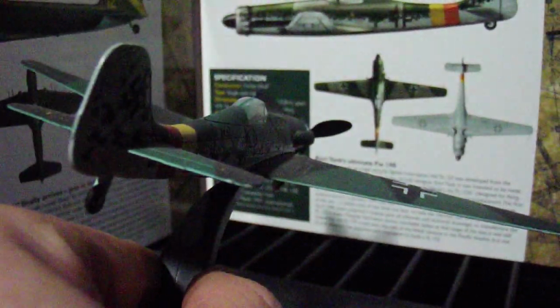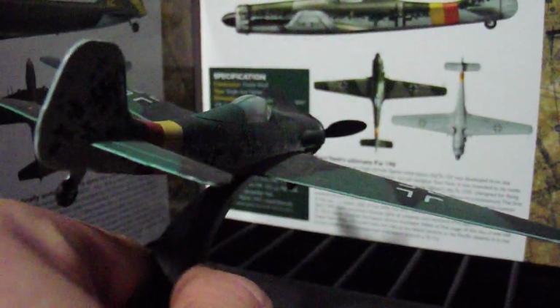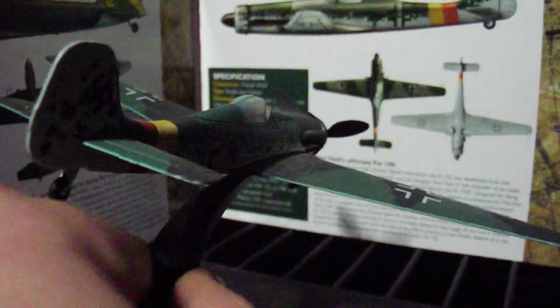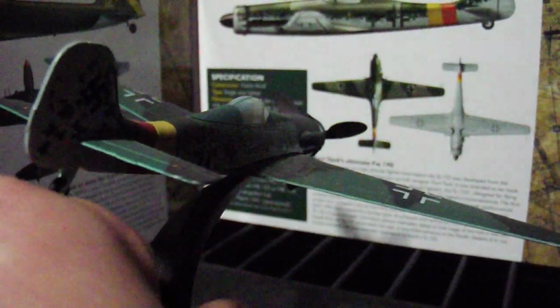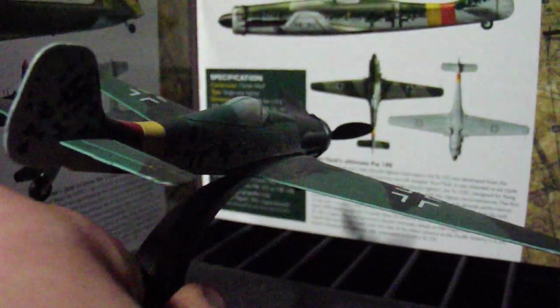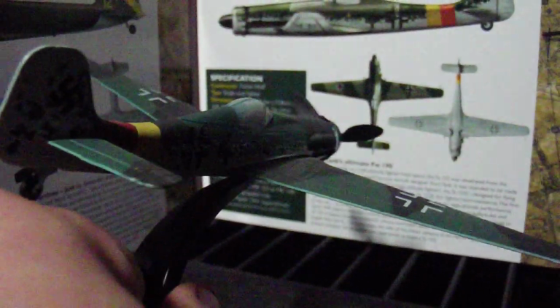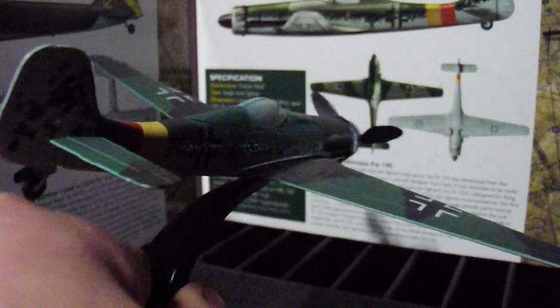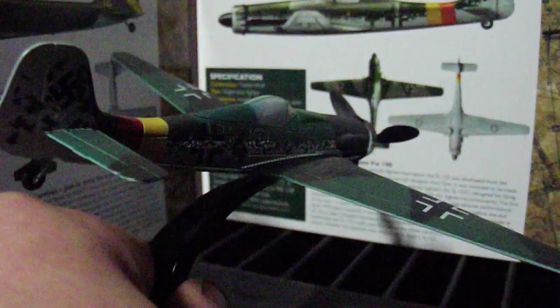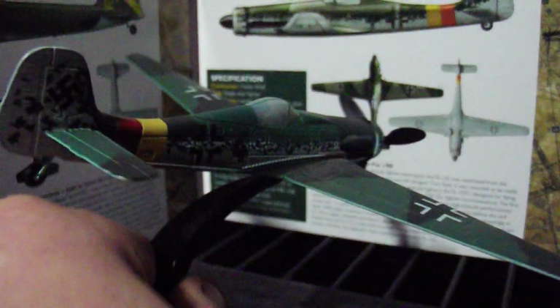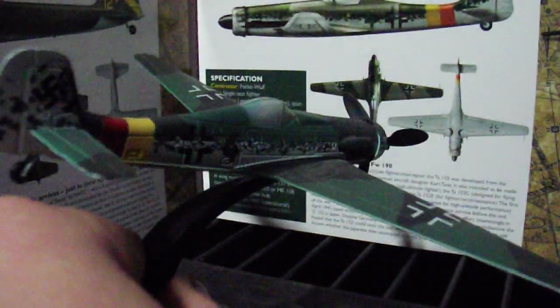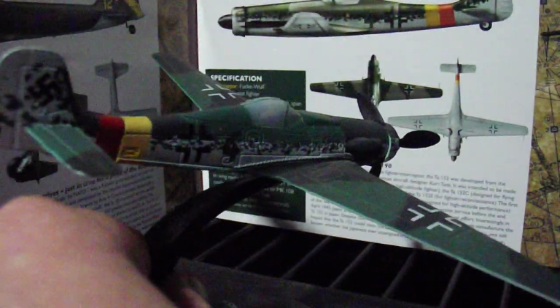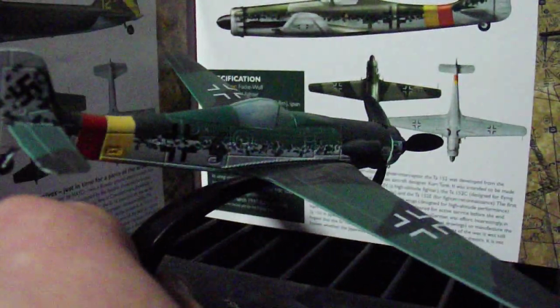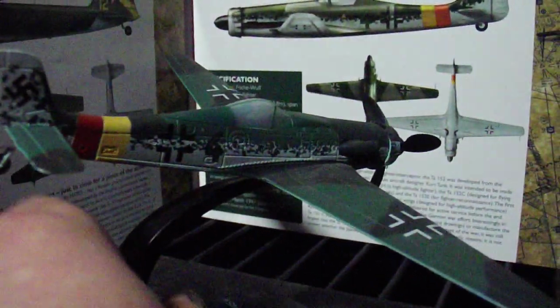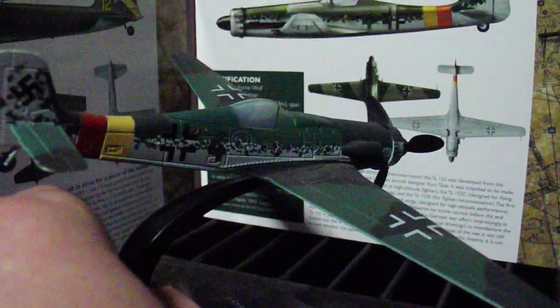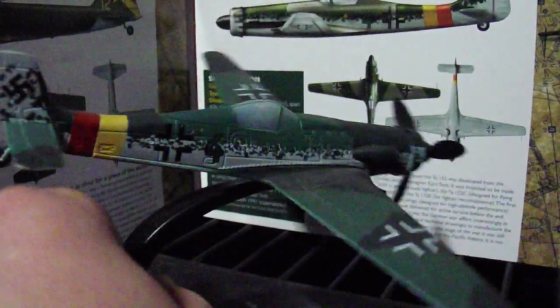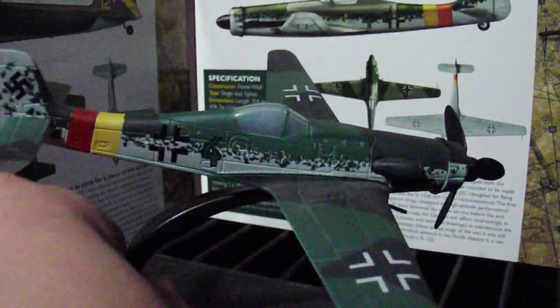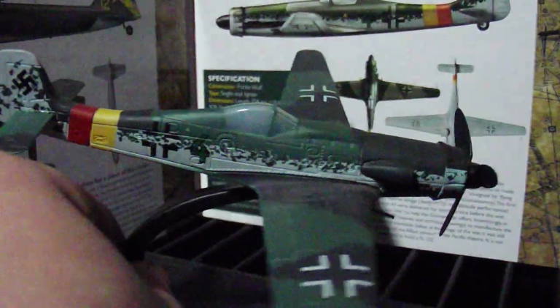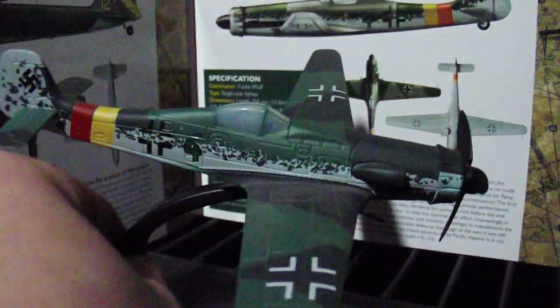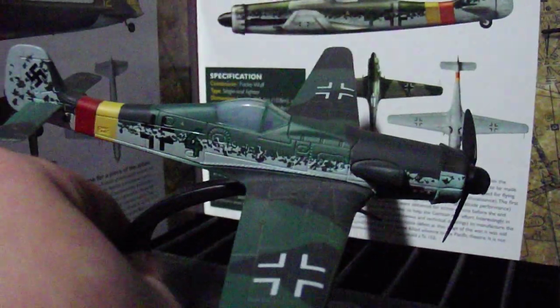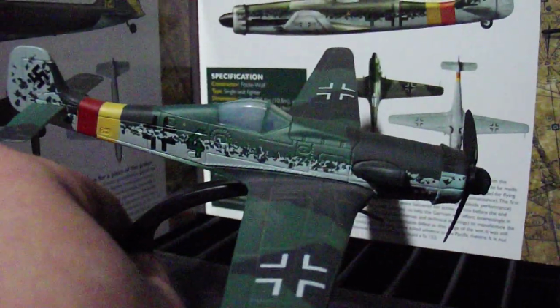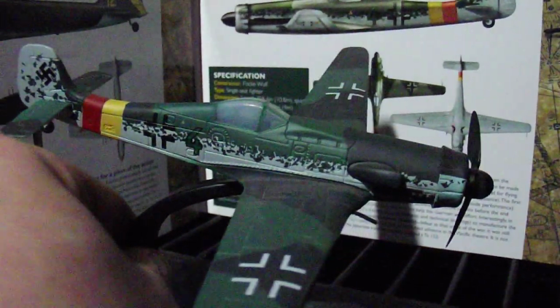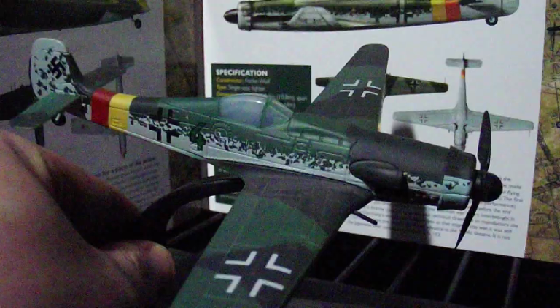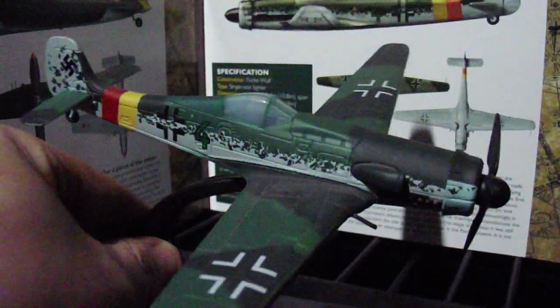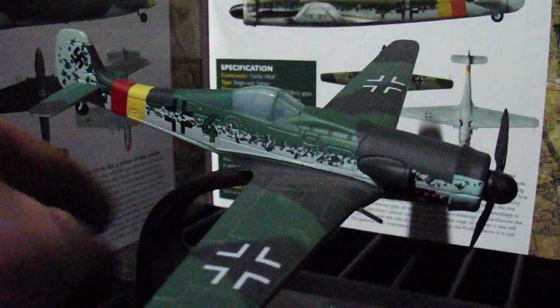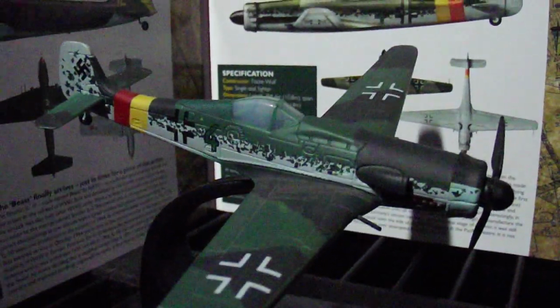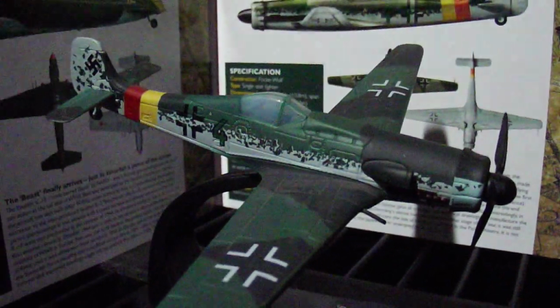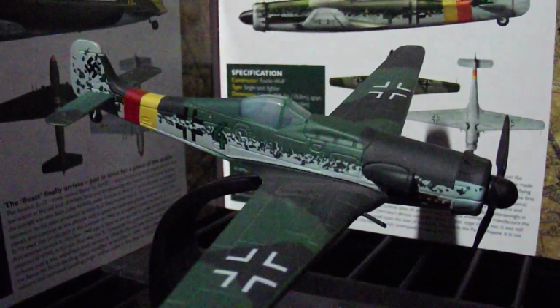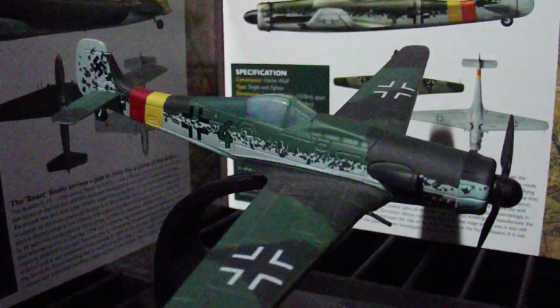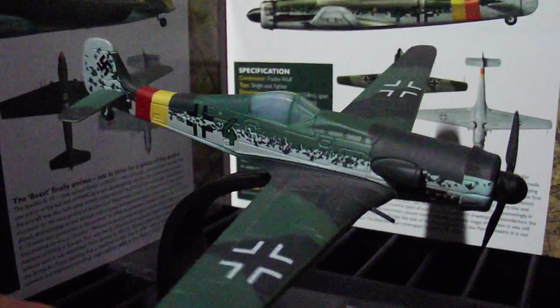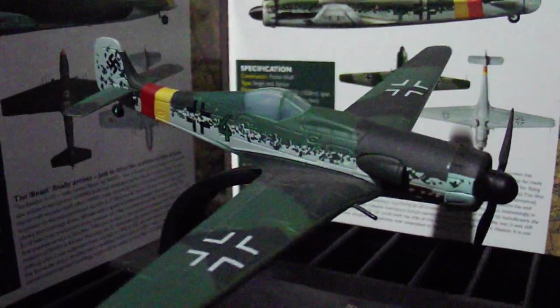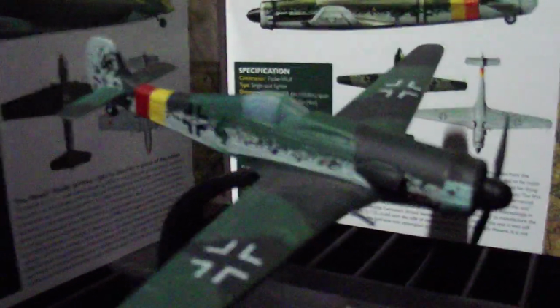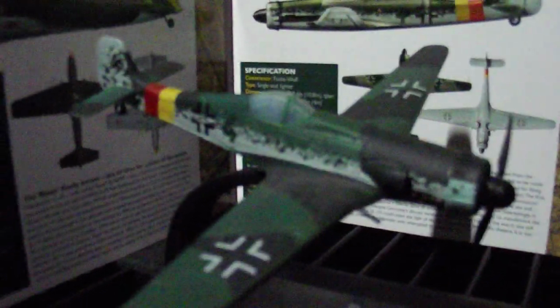As you can see, very nicely detailed. If you collect planes, please check out Atlas Editions — they're absolutely brilliant. Thanks for looking. Bye bye.